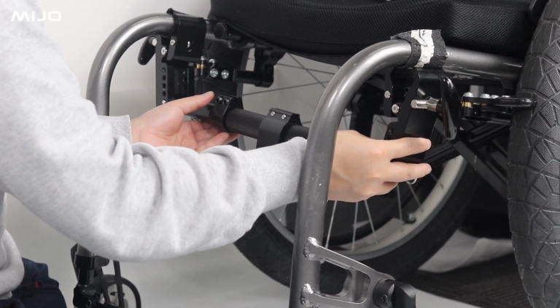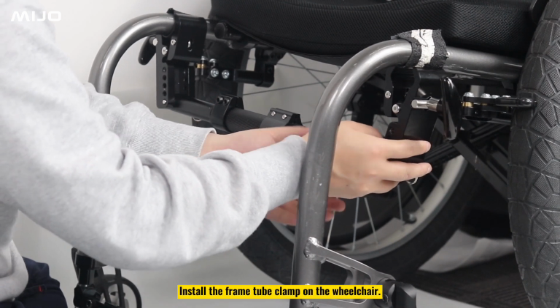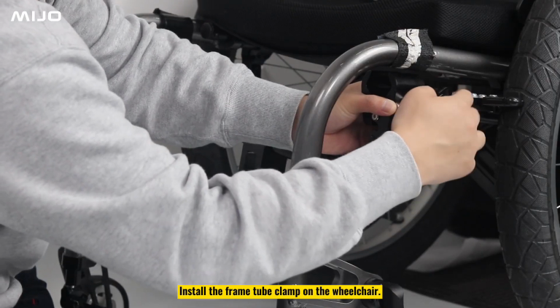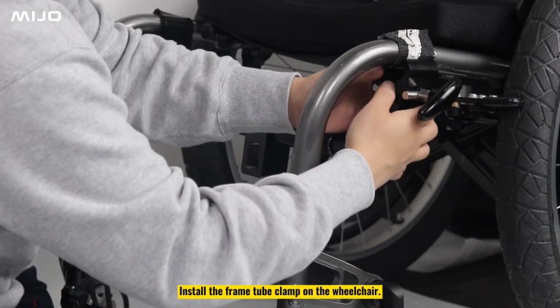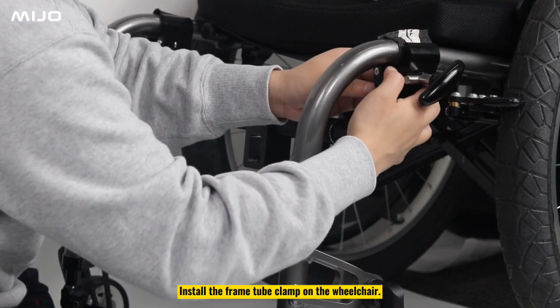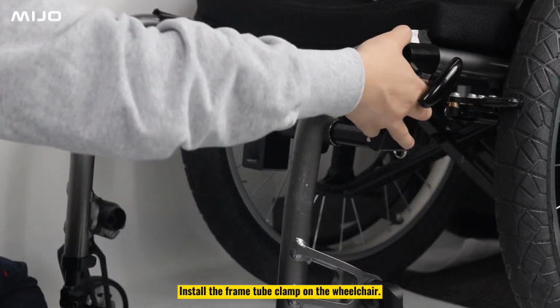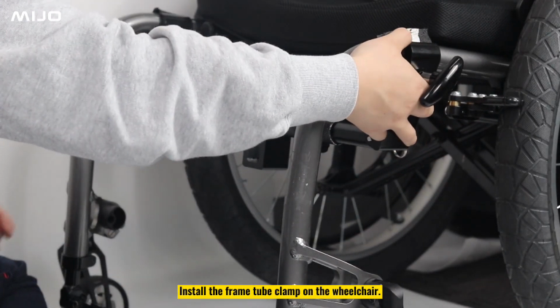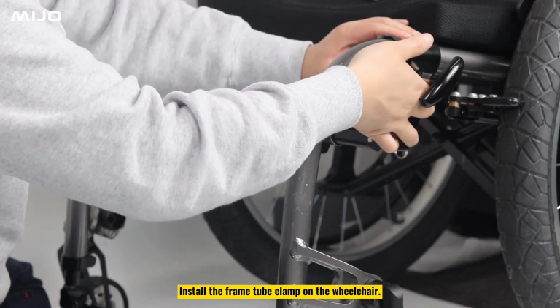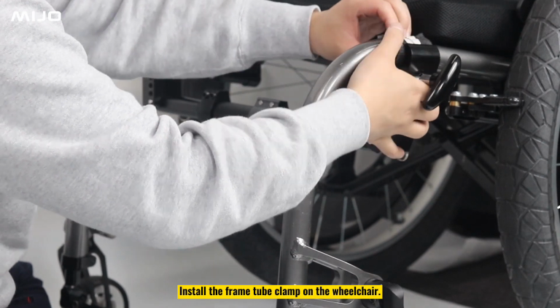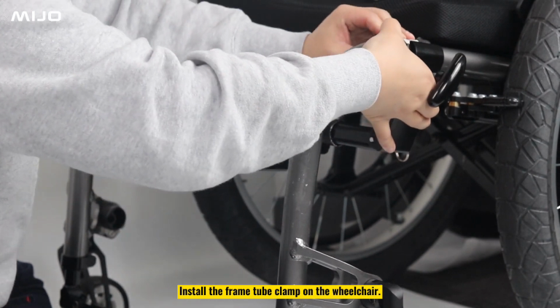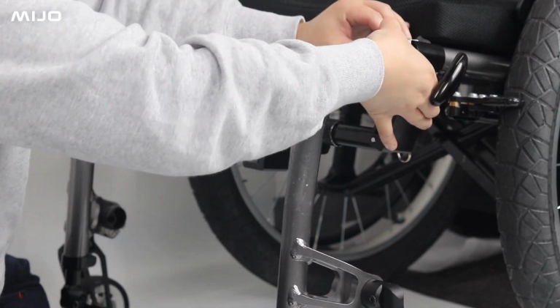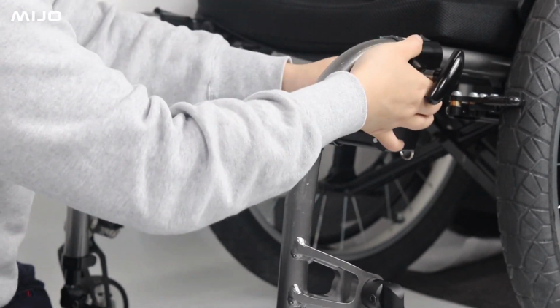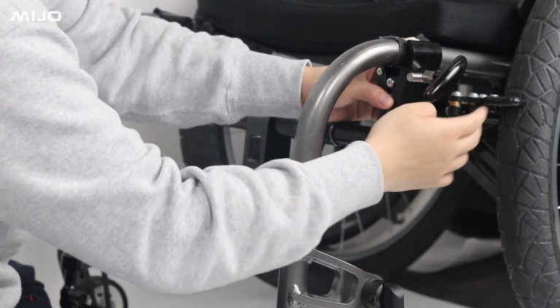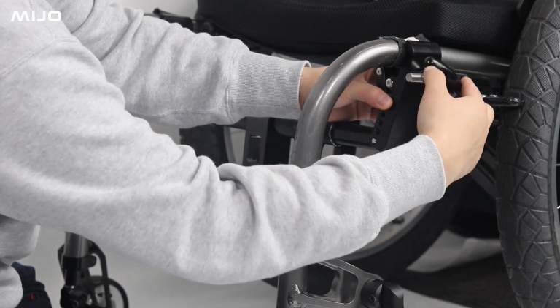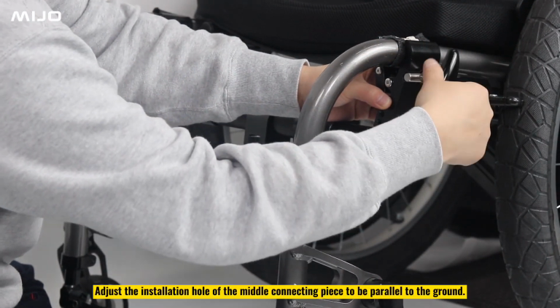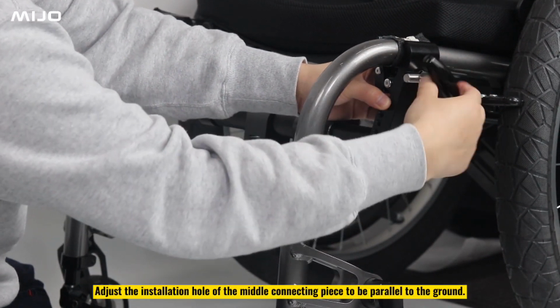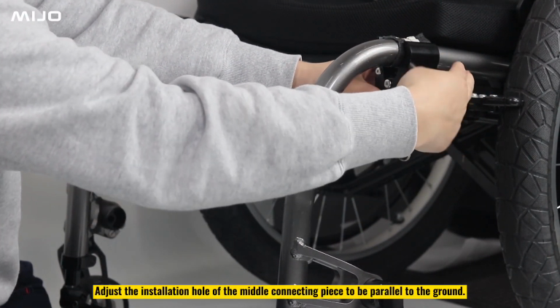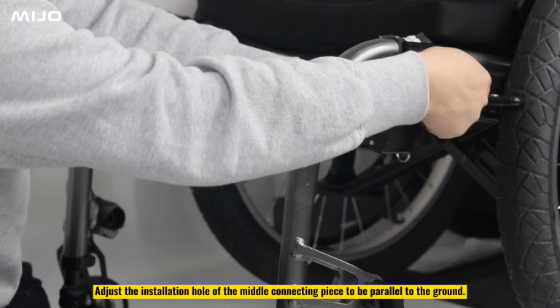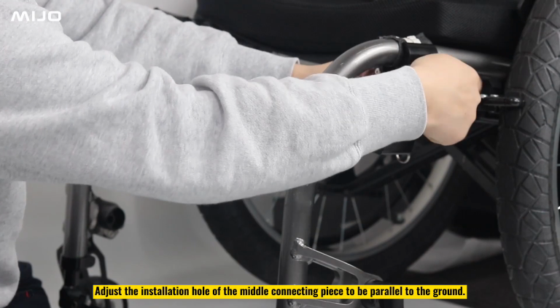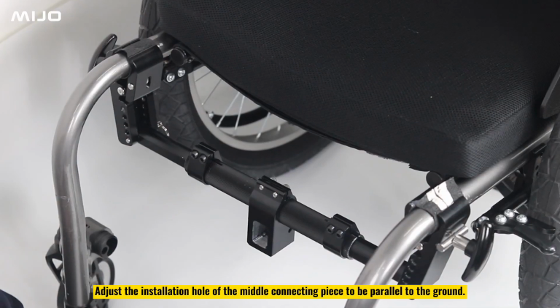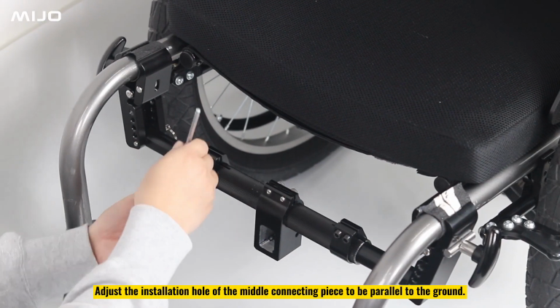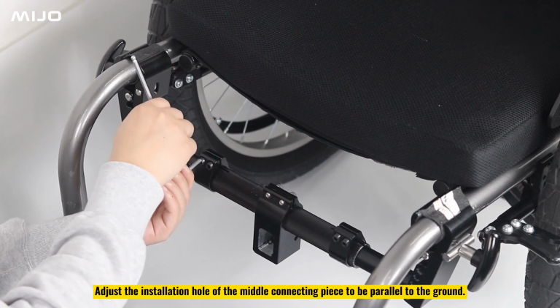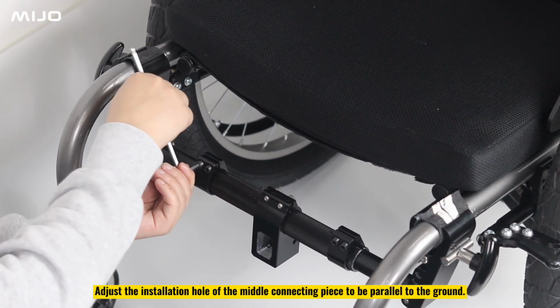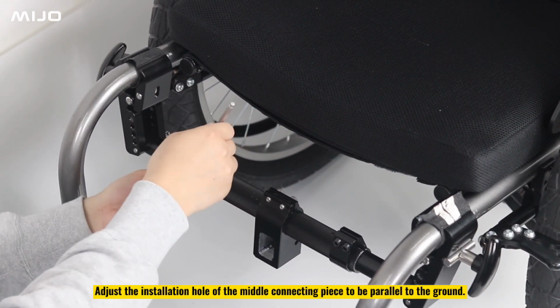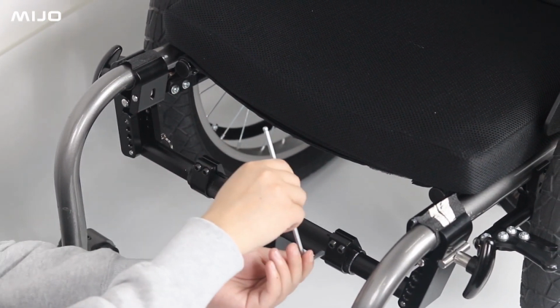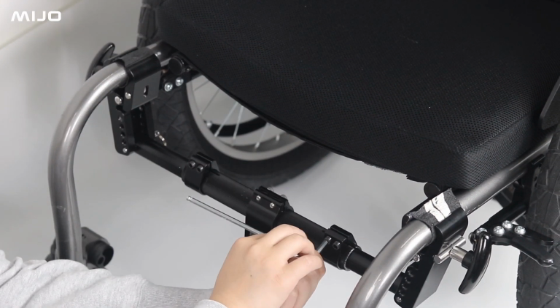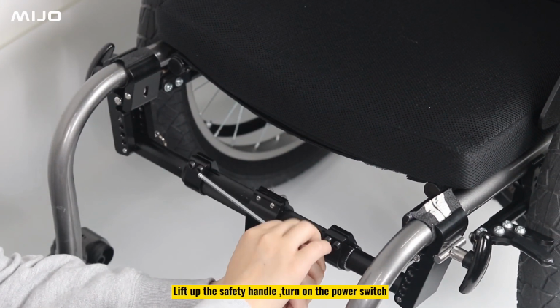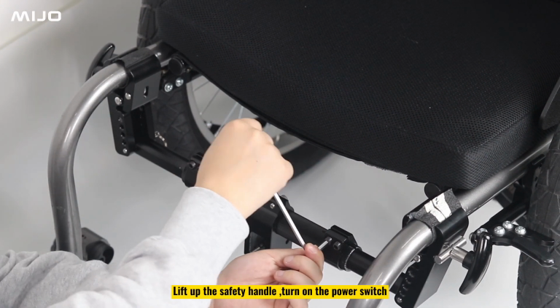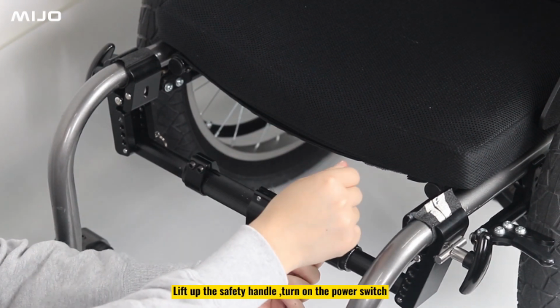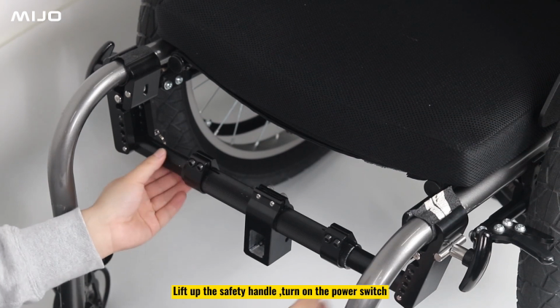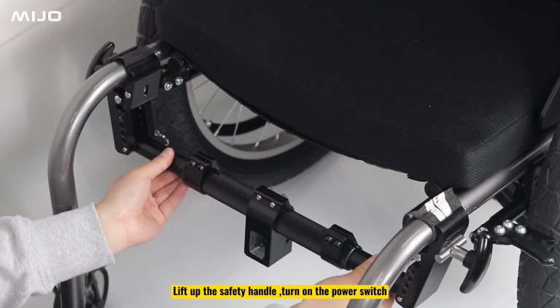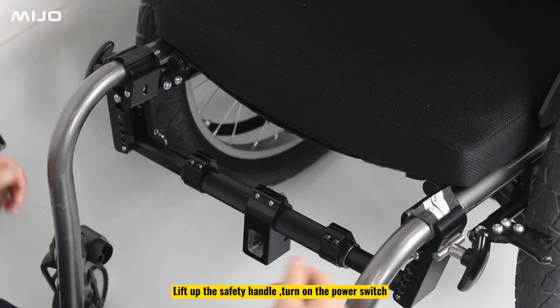Install the frame tube clamp on the wheelchair. Adjust the installation hole of the middle connecting piece to be parallel to the ground. Lift up the safety handle and turn on the power switch.